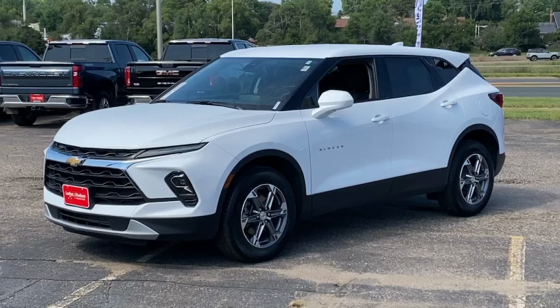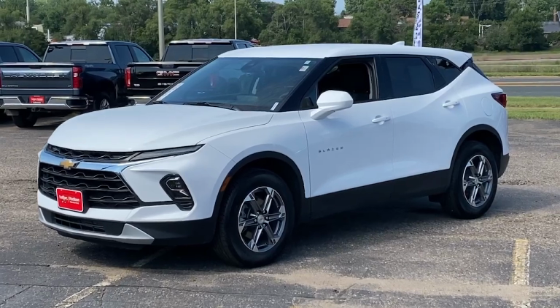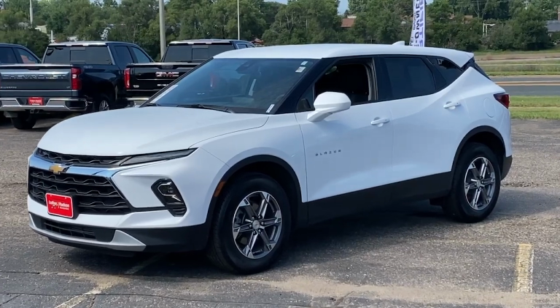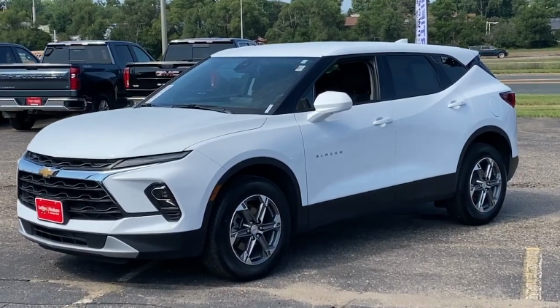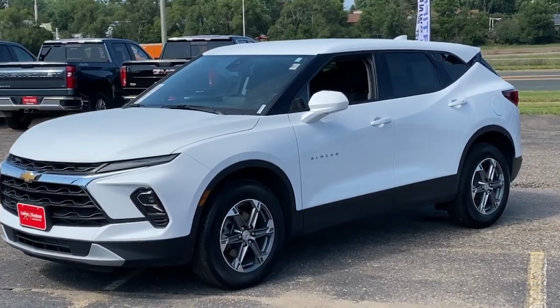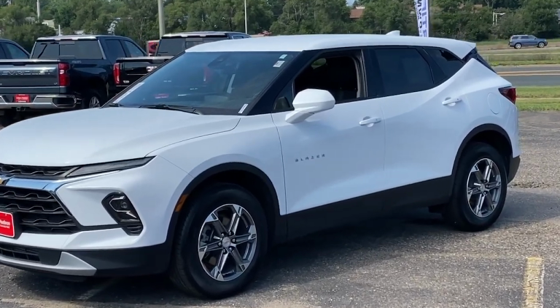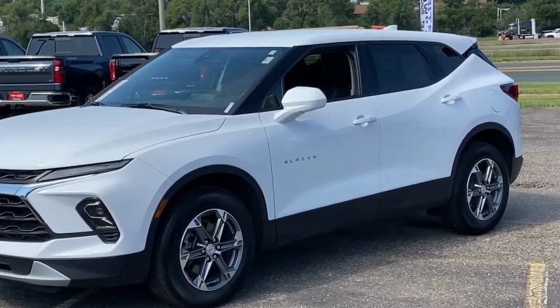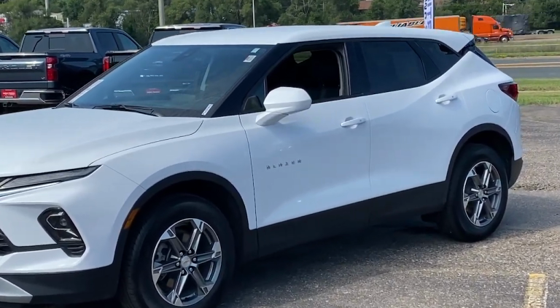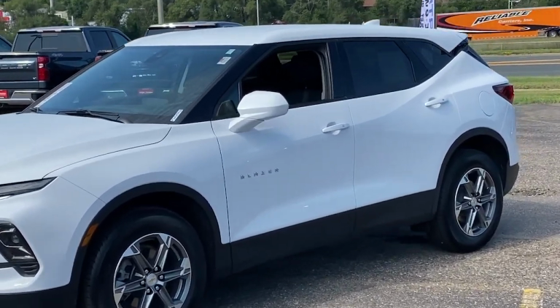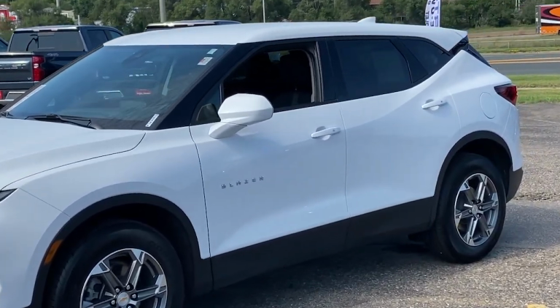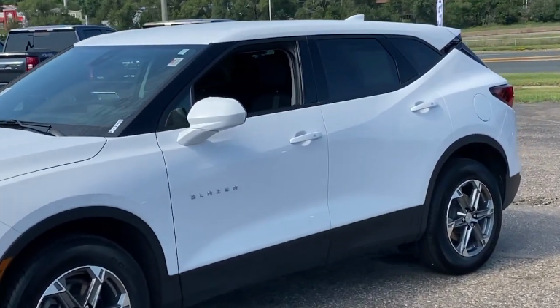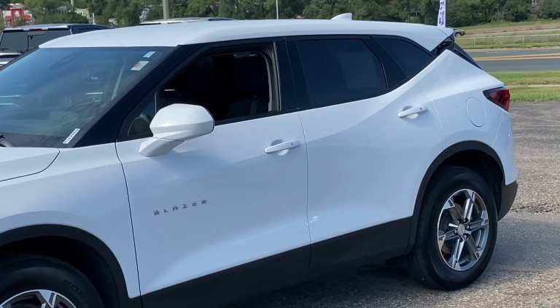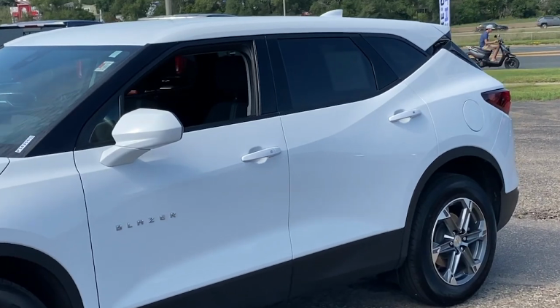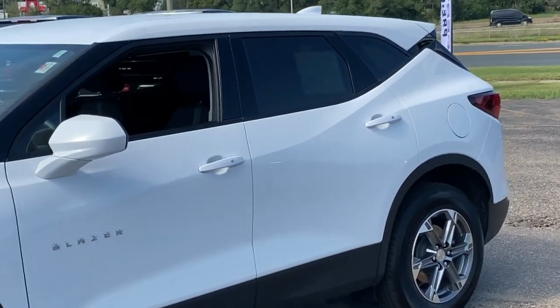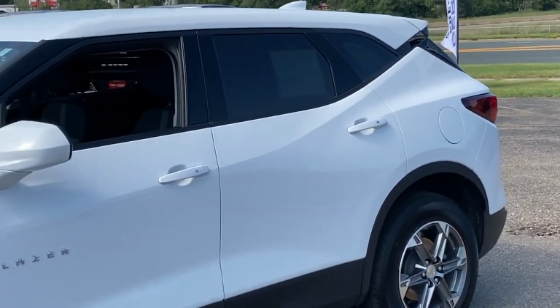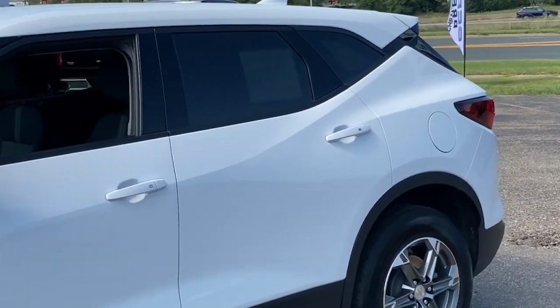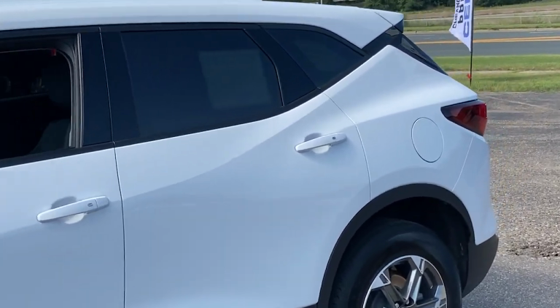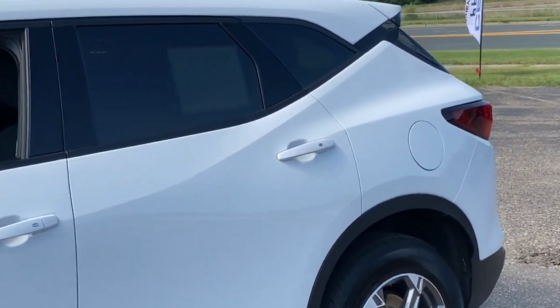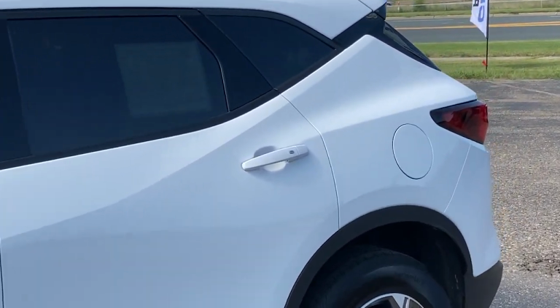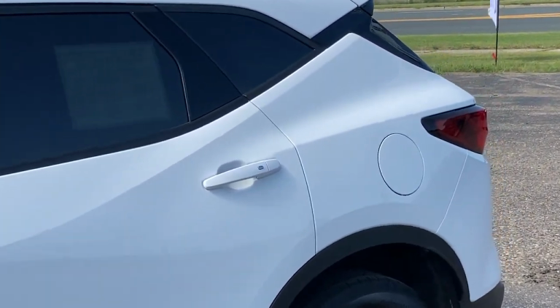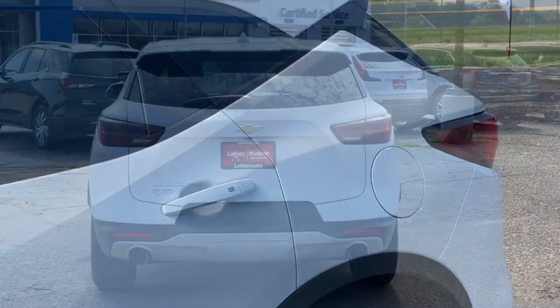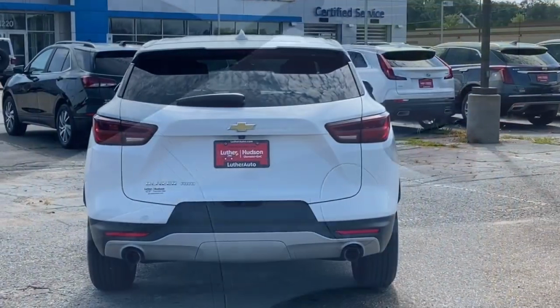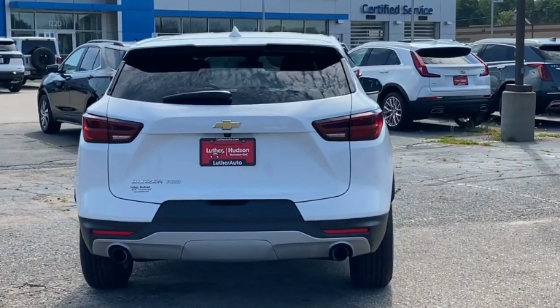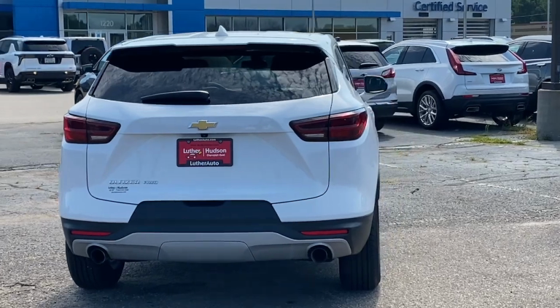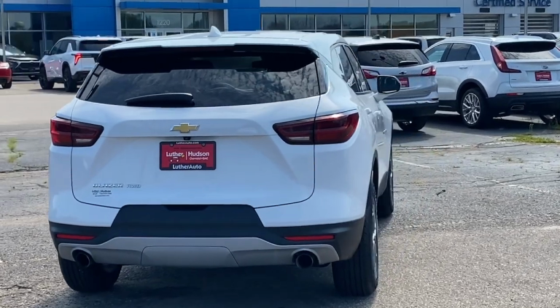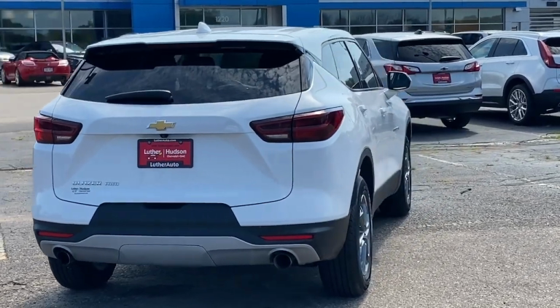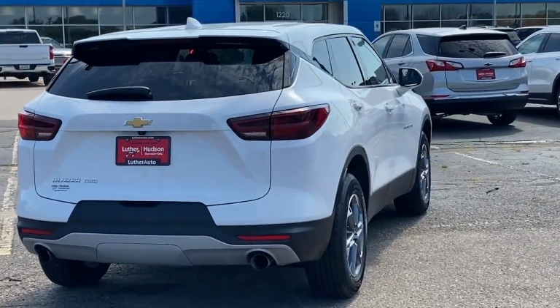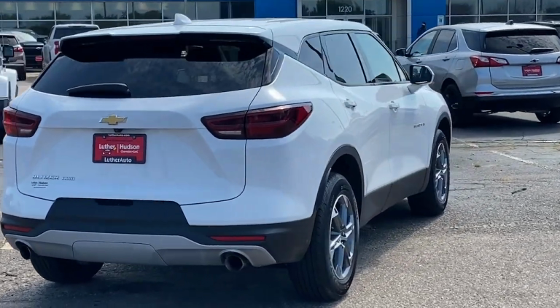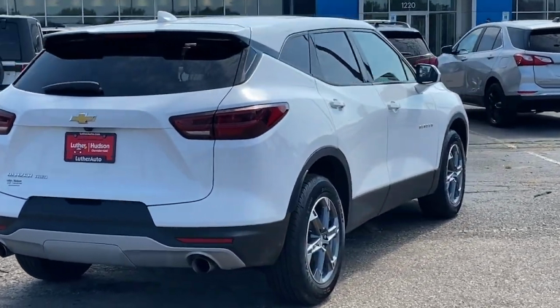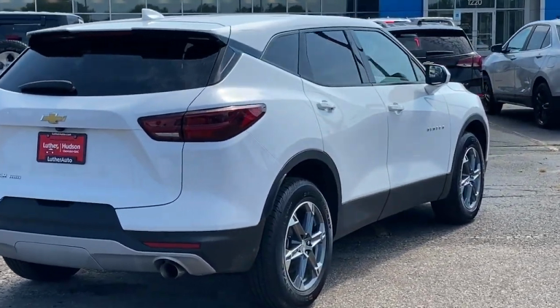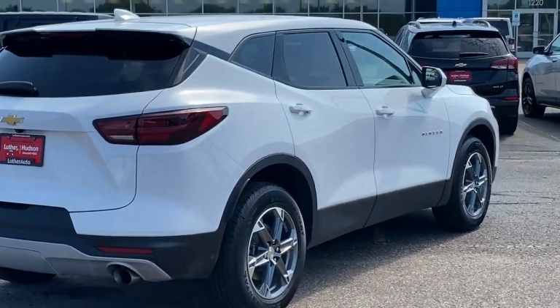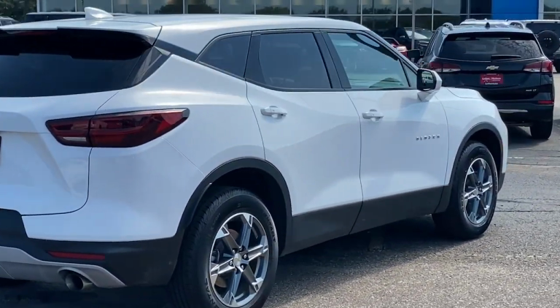Get acquainted with the 2023 Chevrolet Blazer. This vehicle is an outstanding buy with fewer than 25,000 miles on the odometer. Here's a sporty Blazer that delivers family-friendly comfort and pleasing driving manners.